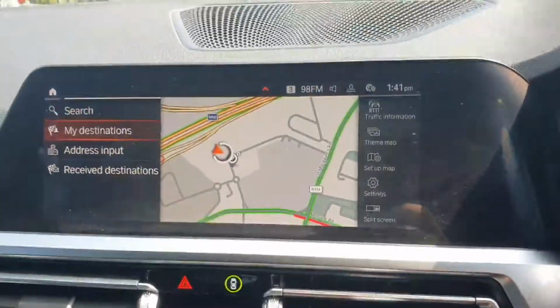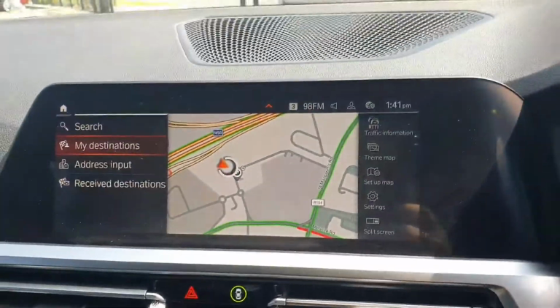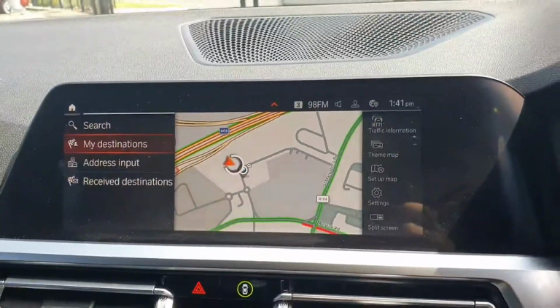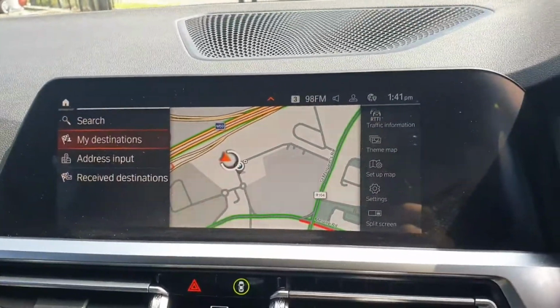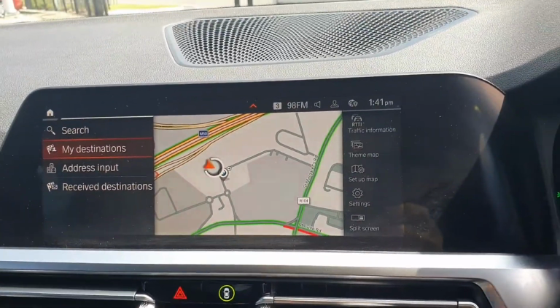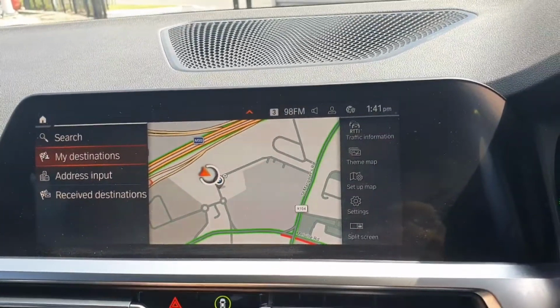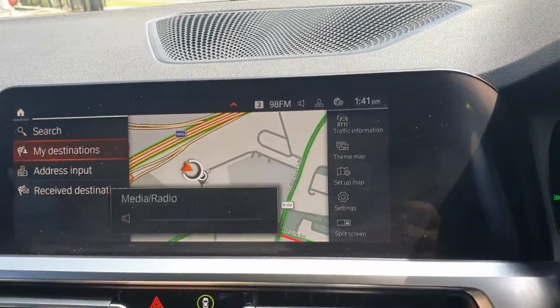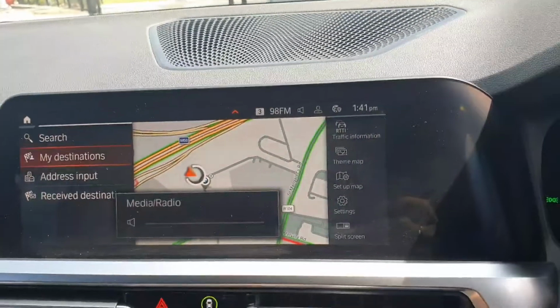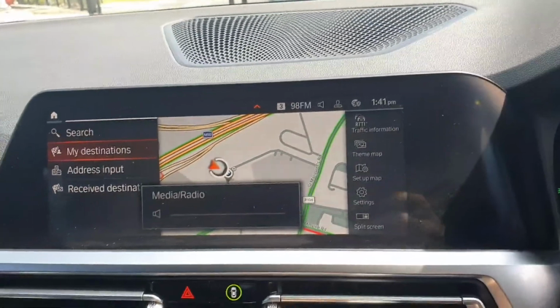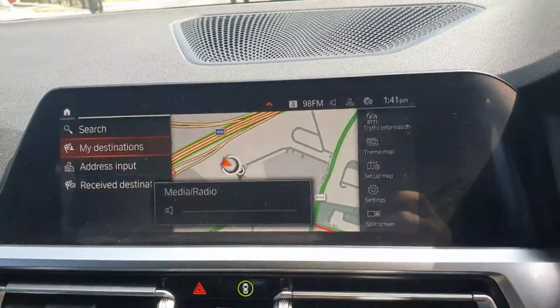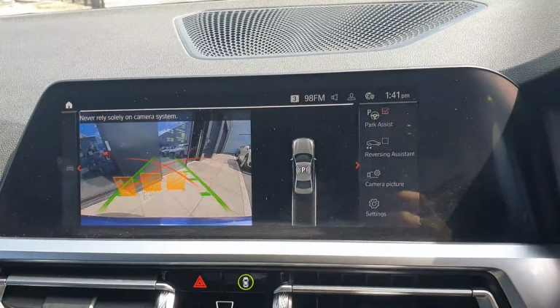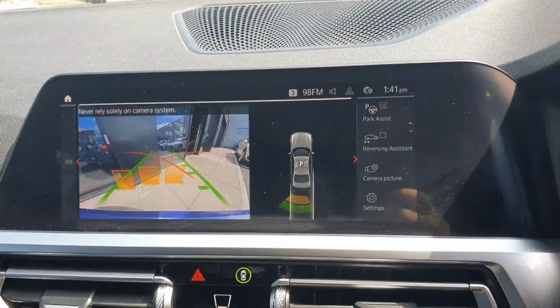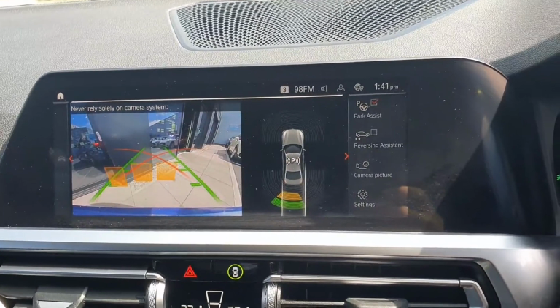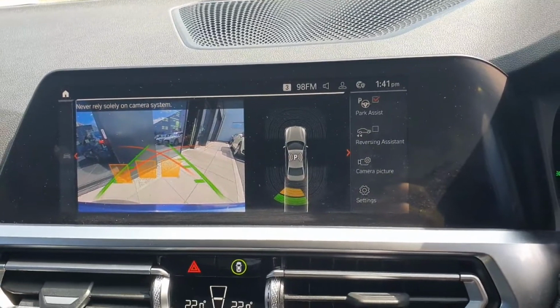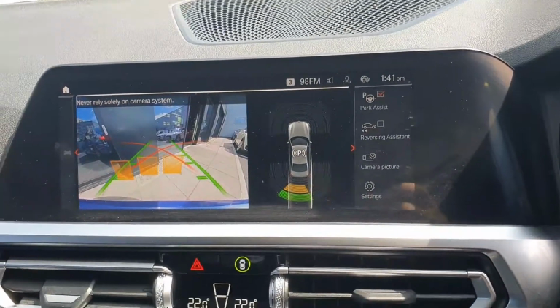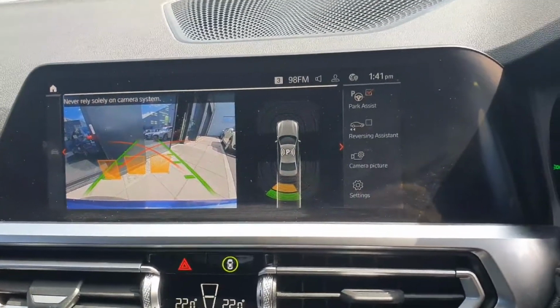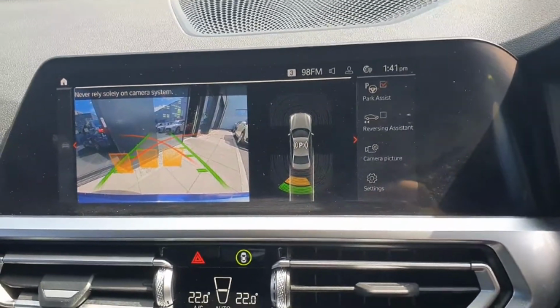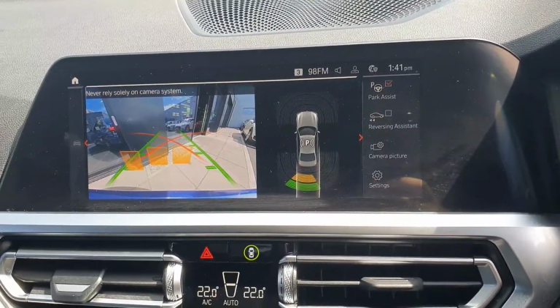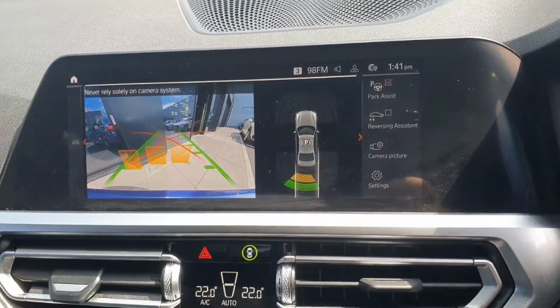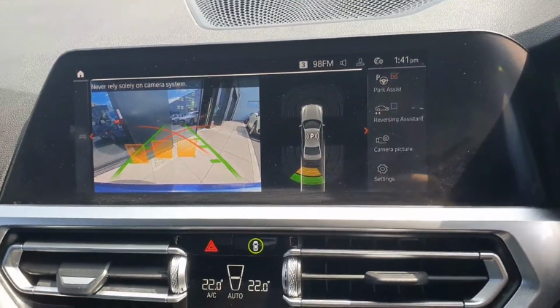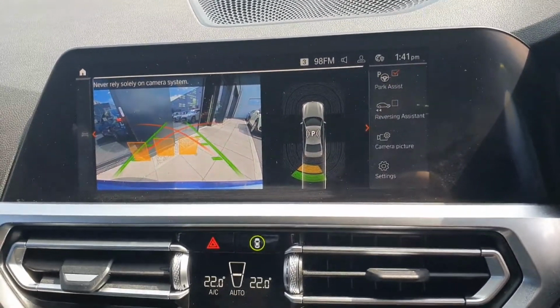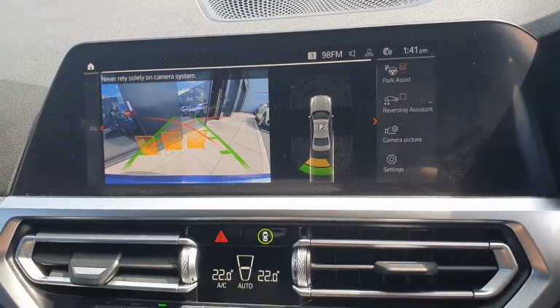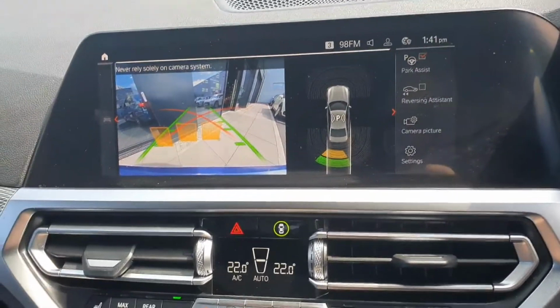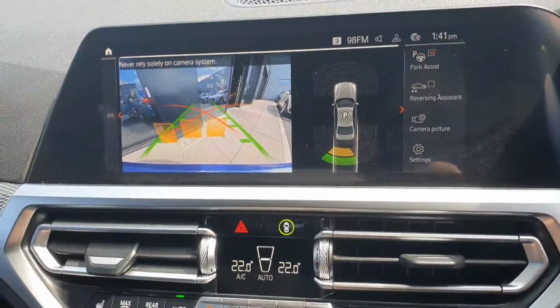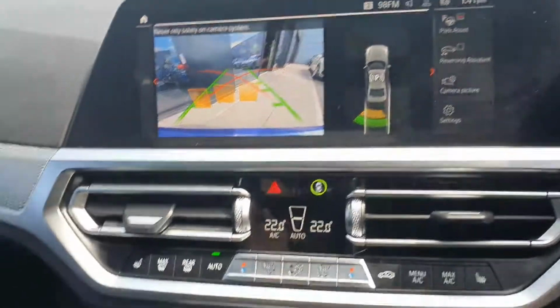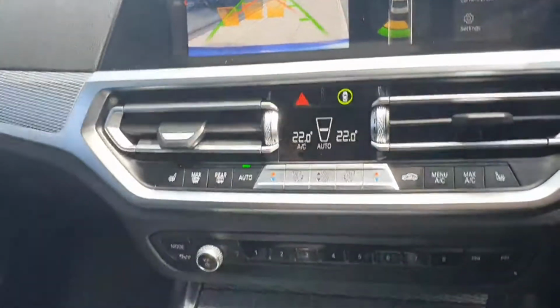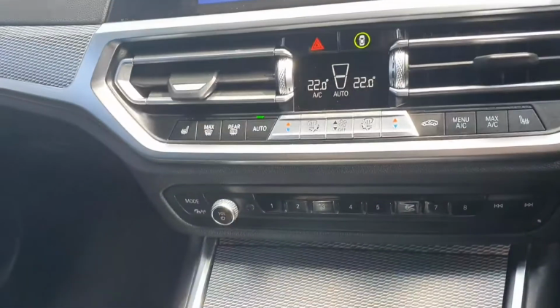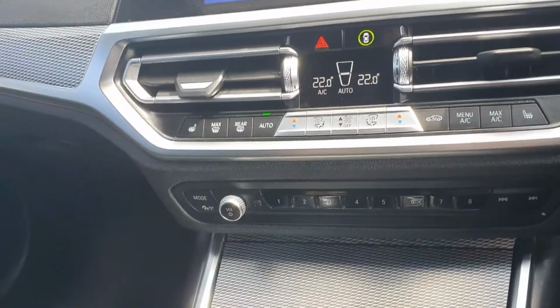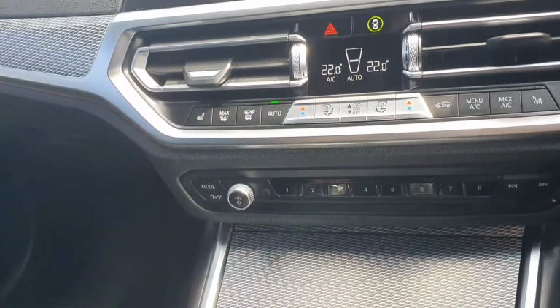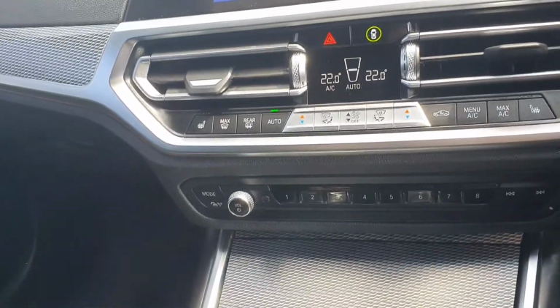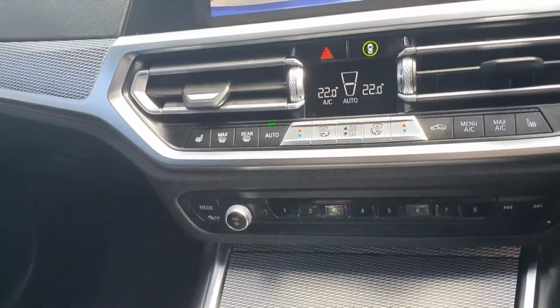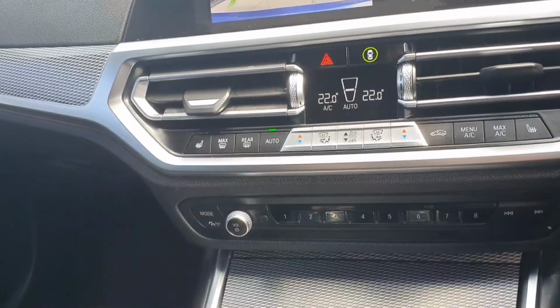To start up the car. You have rear reversing cameras and front and rear parking sensors. Climate control.